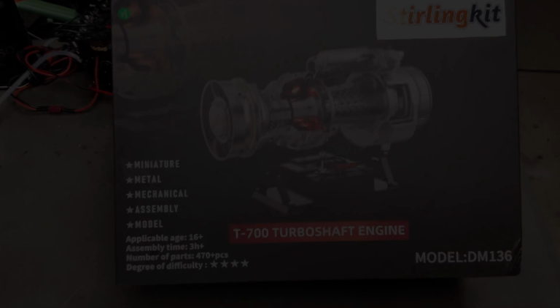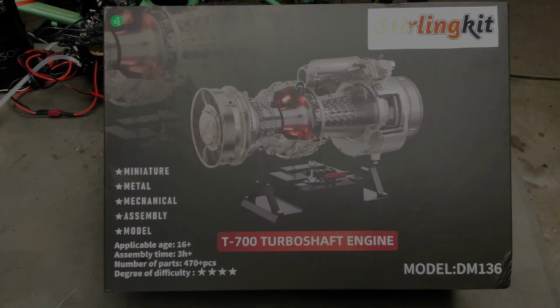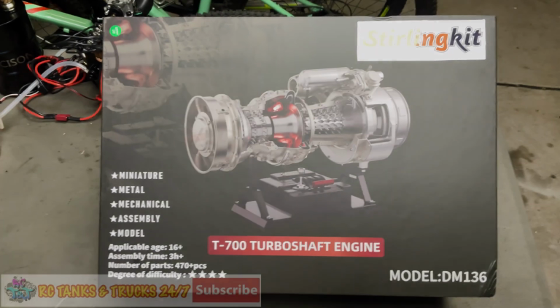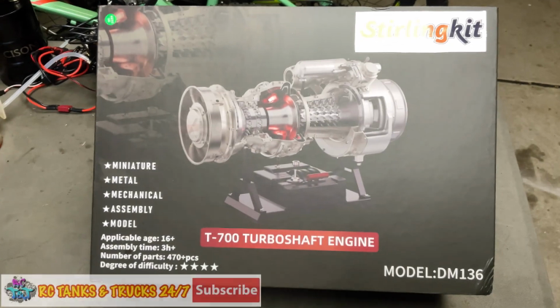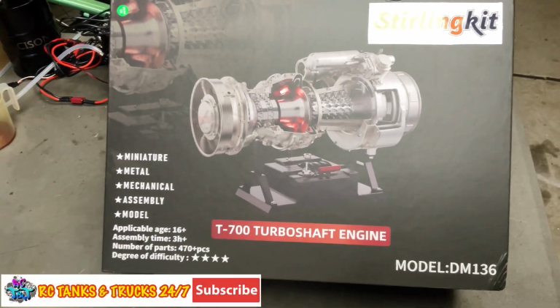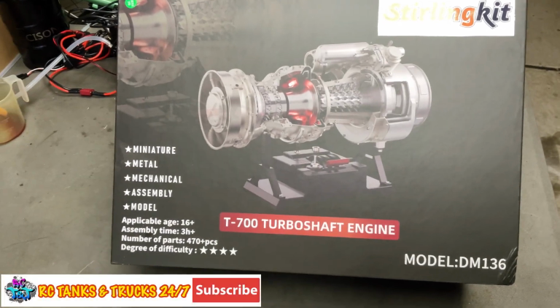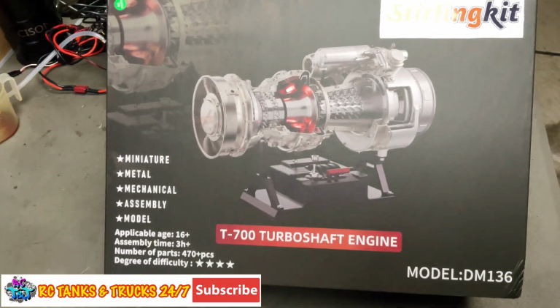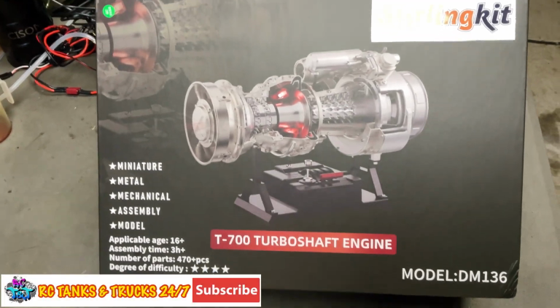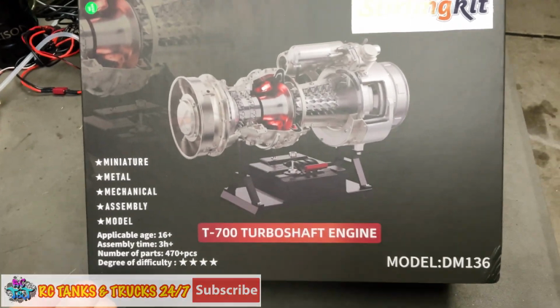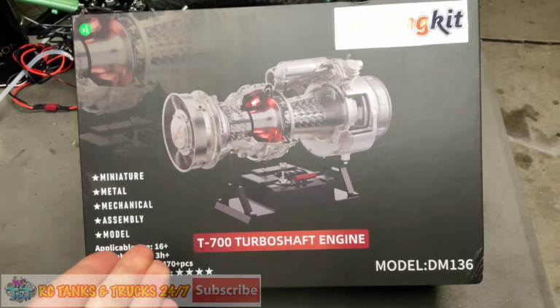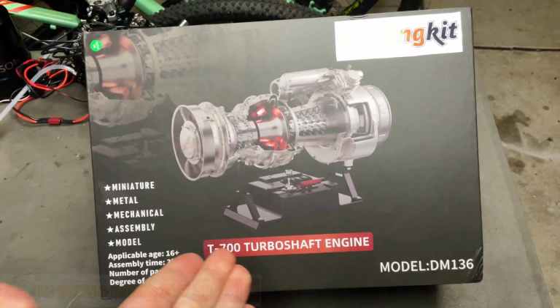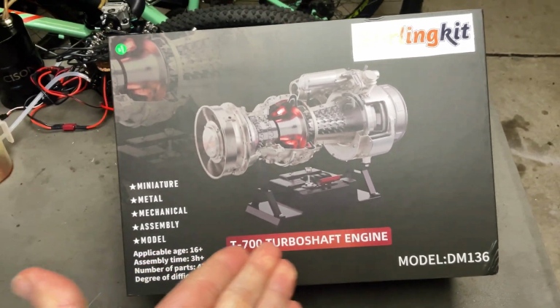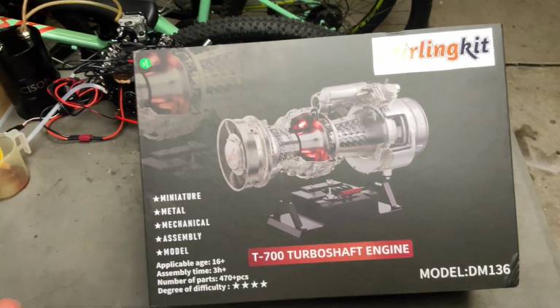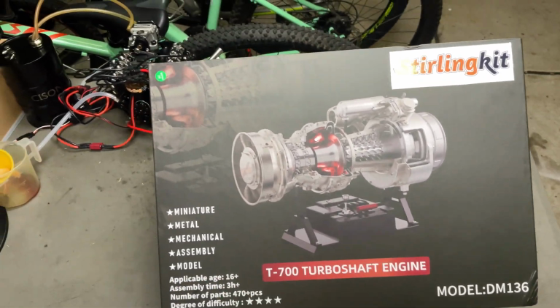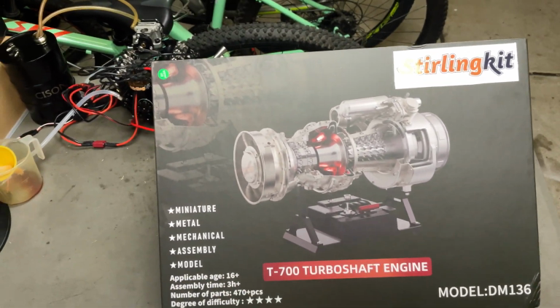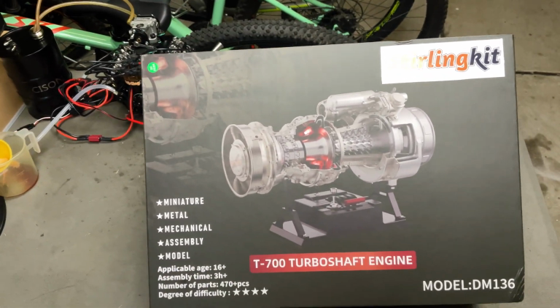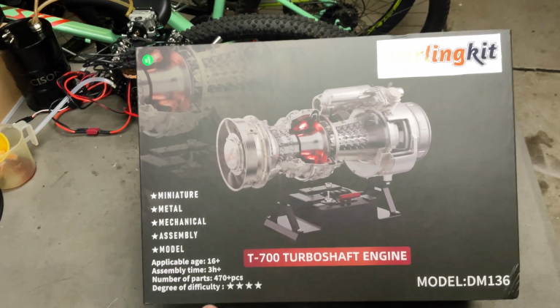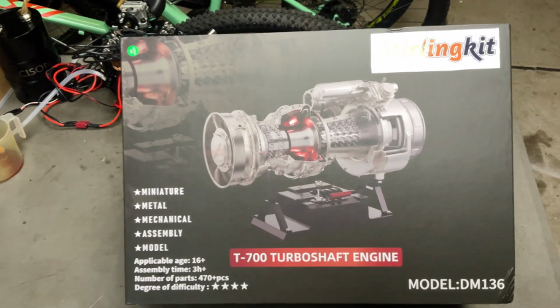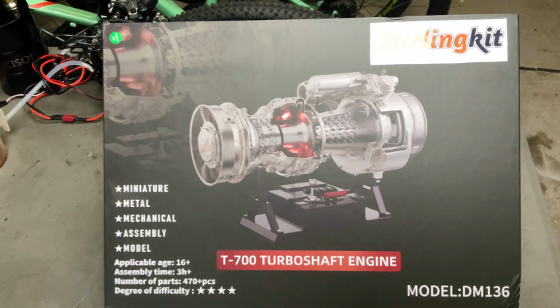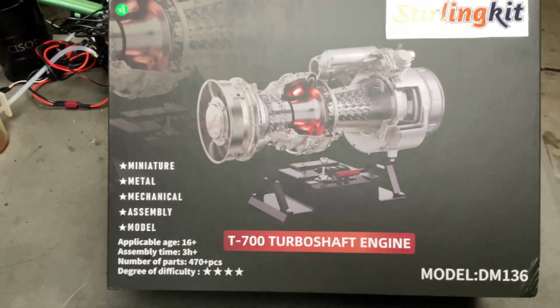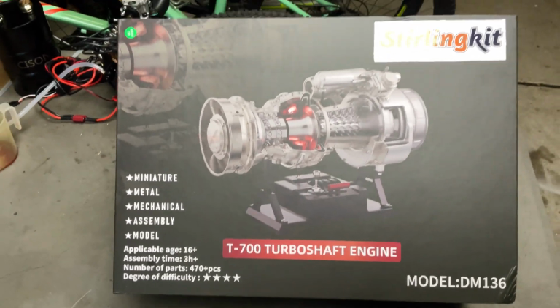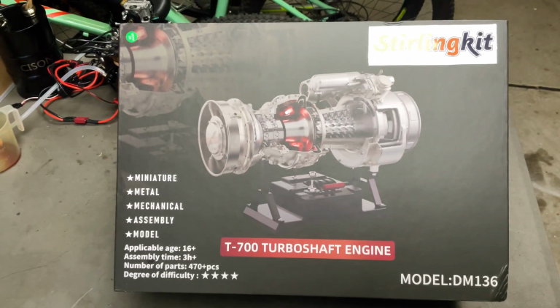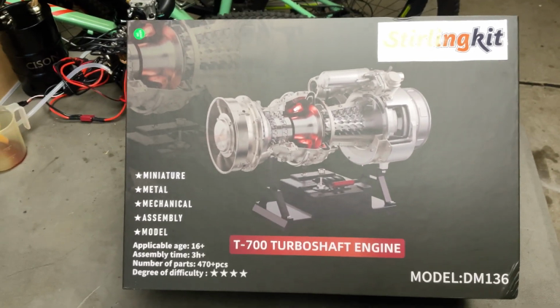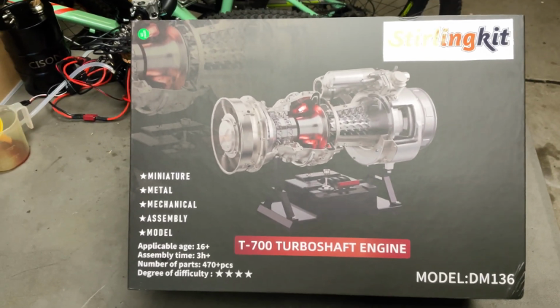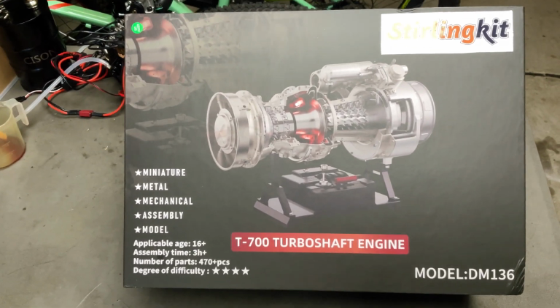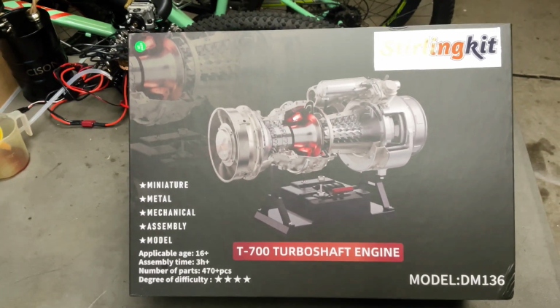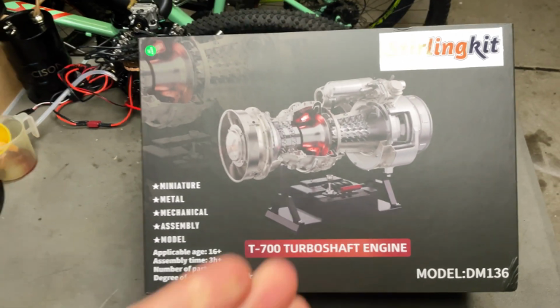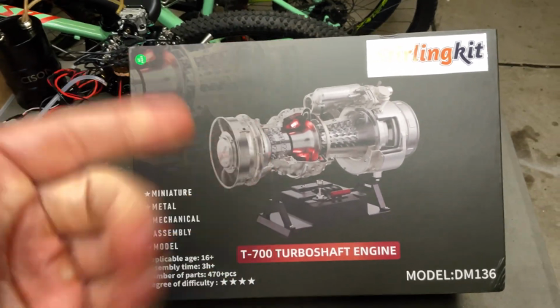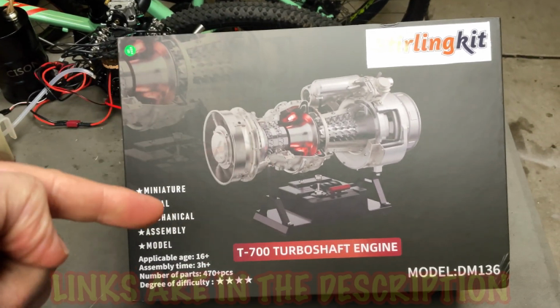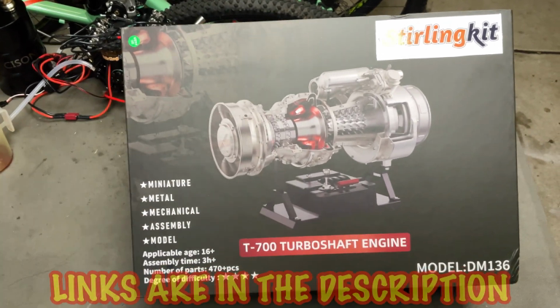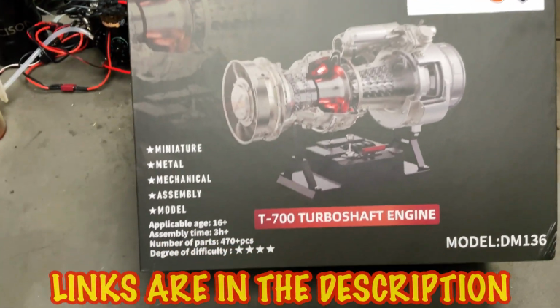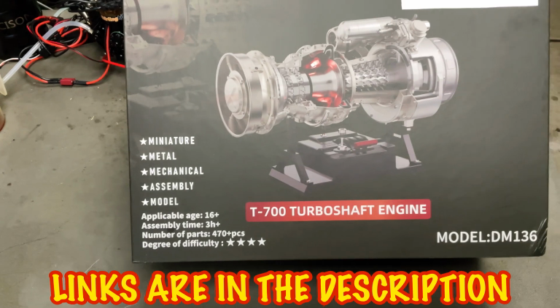What's up everyone, Steve again from IC Tanks and Trucks 24-7. Check out this, another jet engine. This one is the T700 turboshaft engine from Sterling Kit. Link down below if you're going to go check it out.